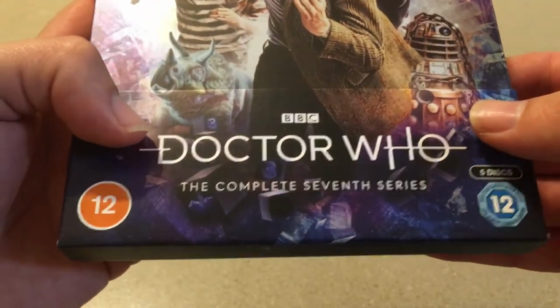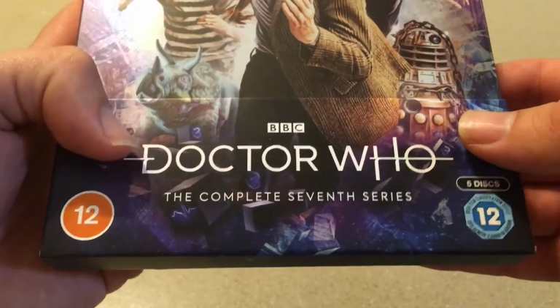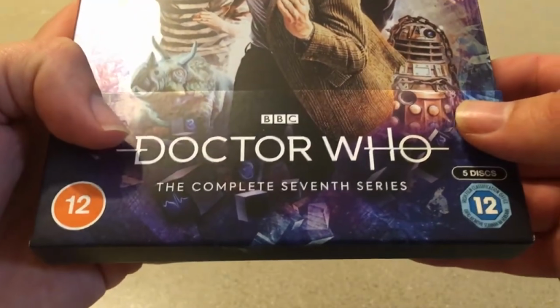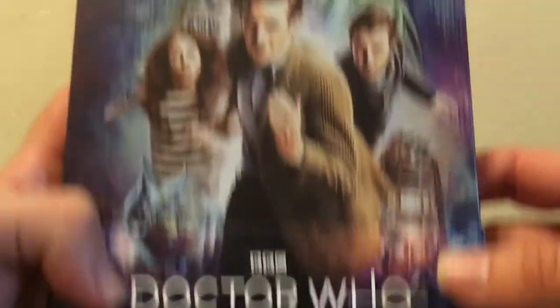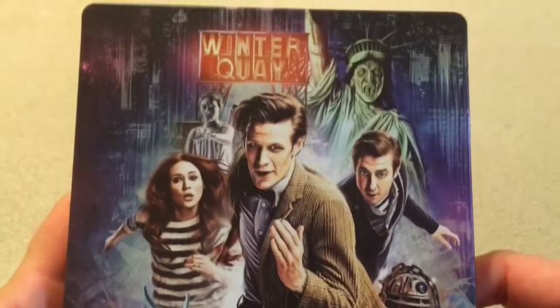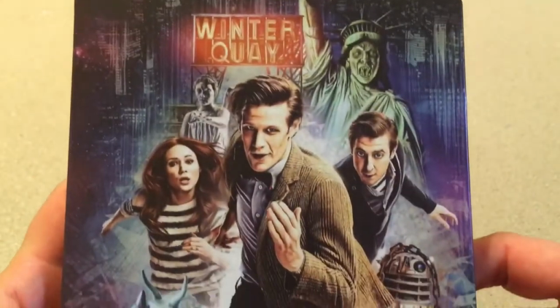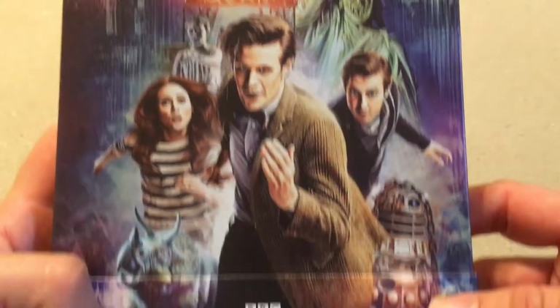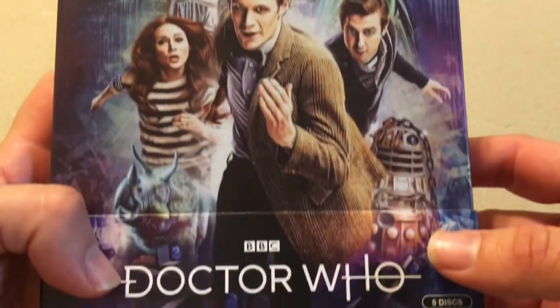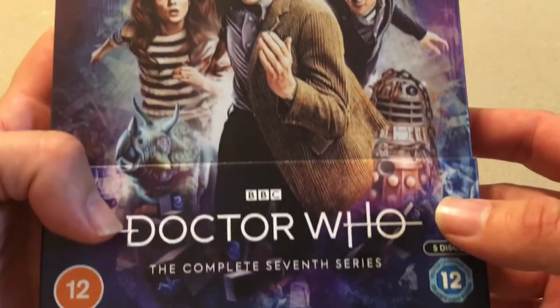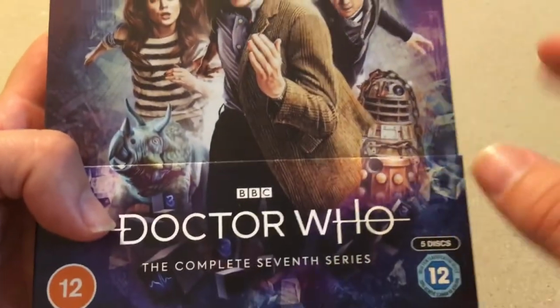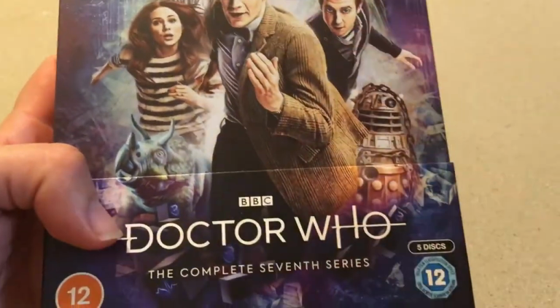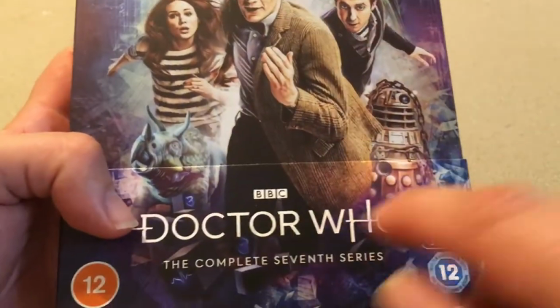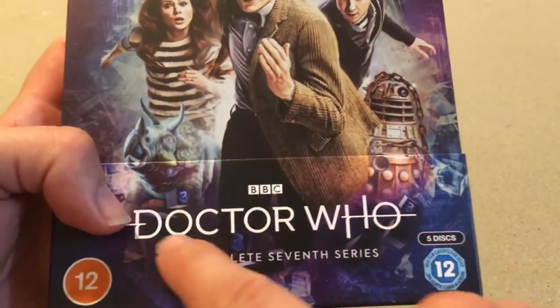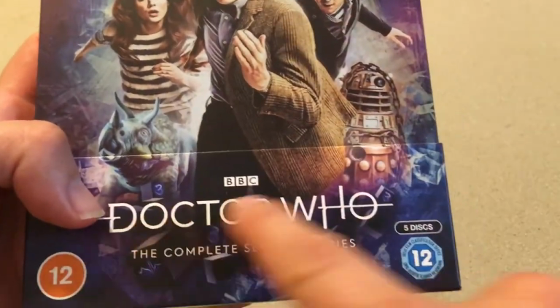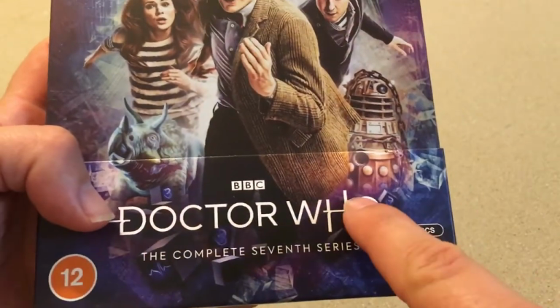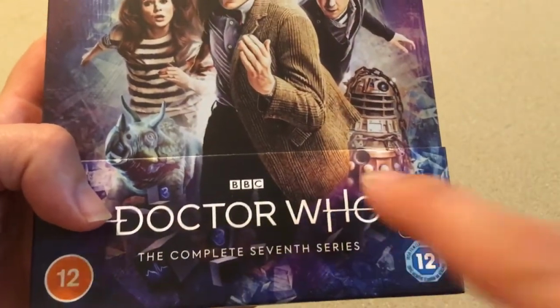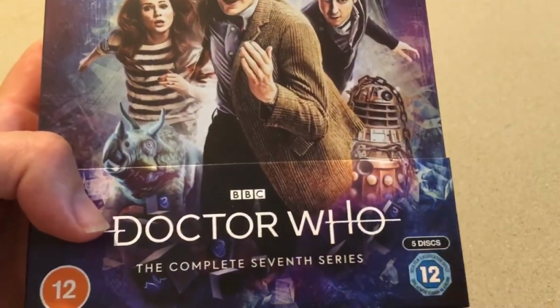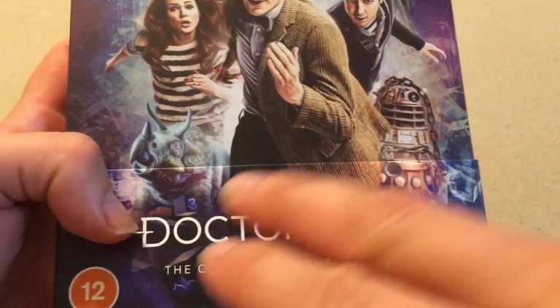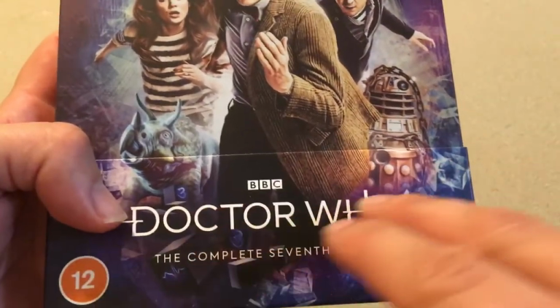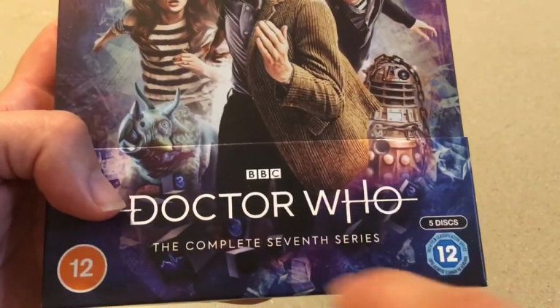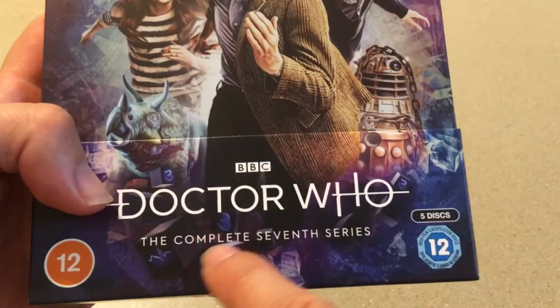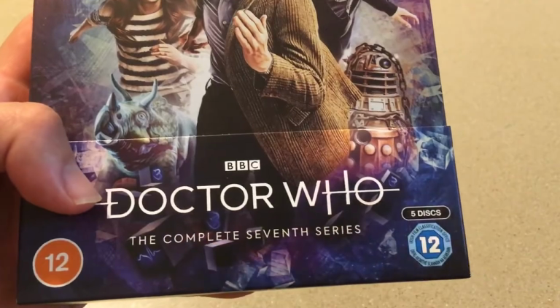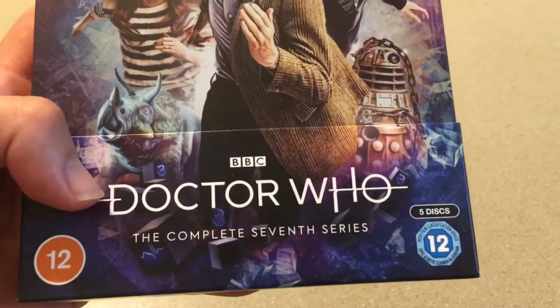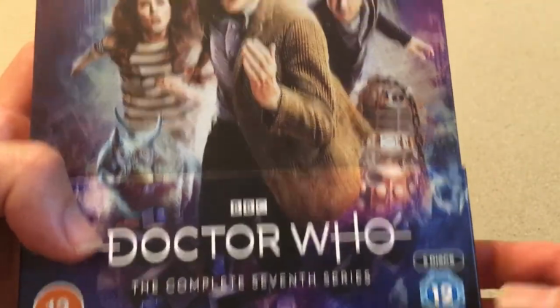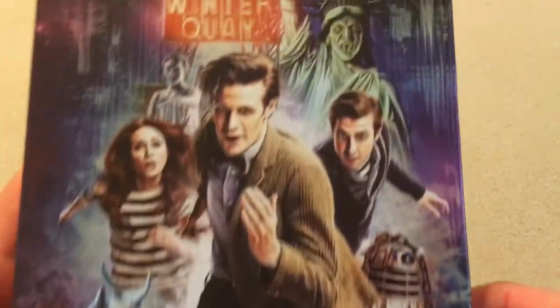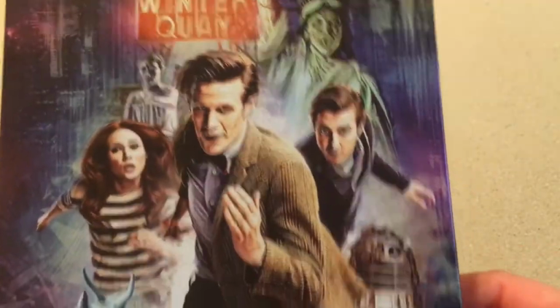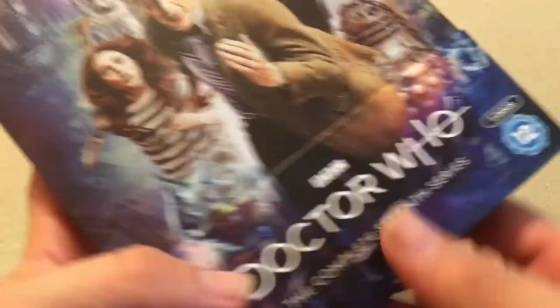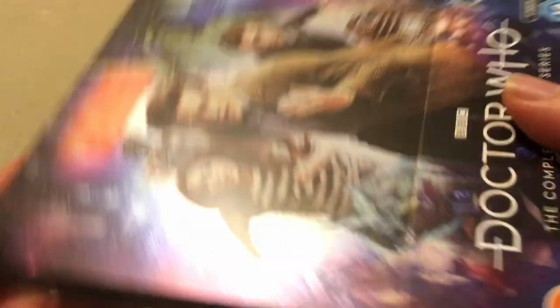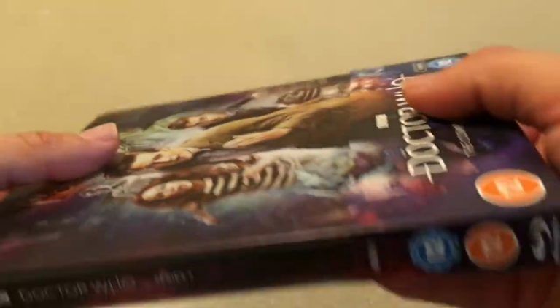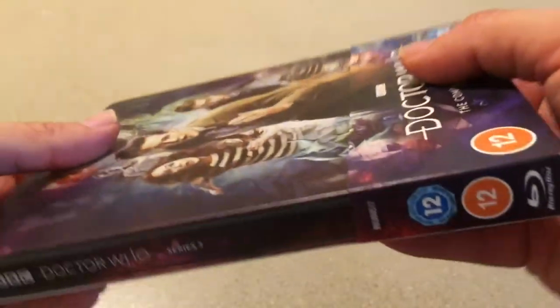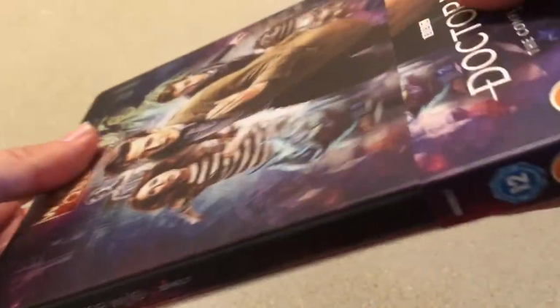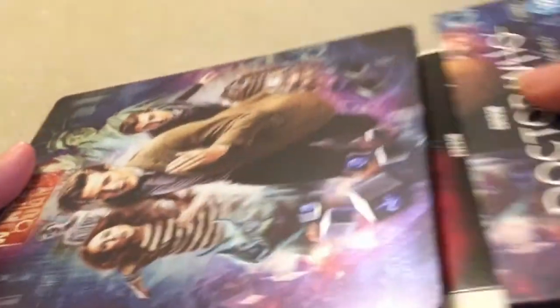I absolutely love the steelbook, it looks really really good. I went and took the cellophane off — got the new logo, which I actually like. I'm very fond of this logo. Complete Seventh Series. Let's go ahead and slide this off real quick.